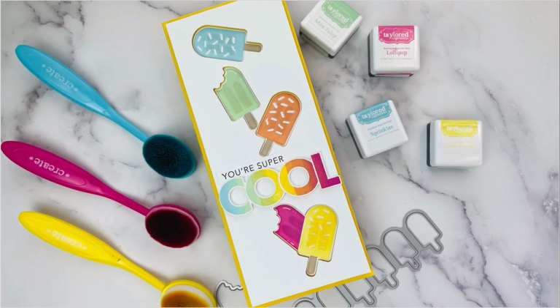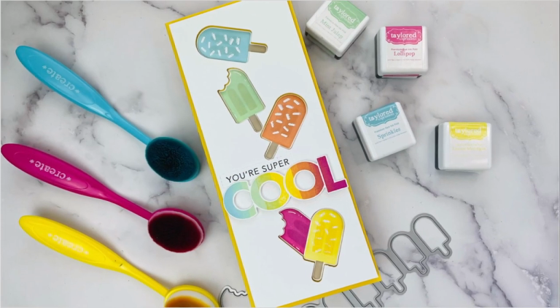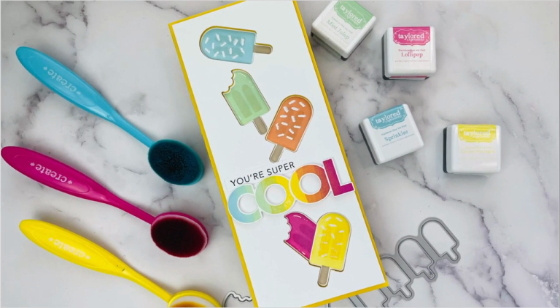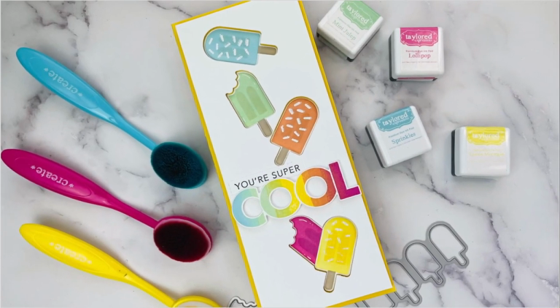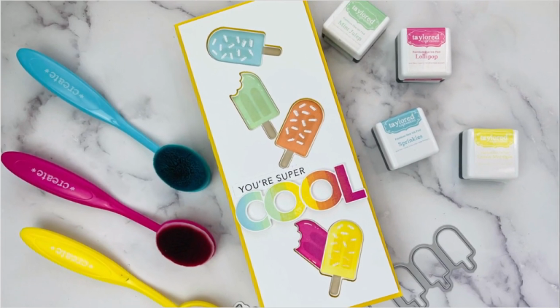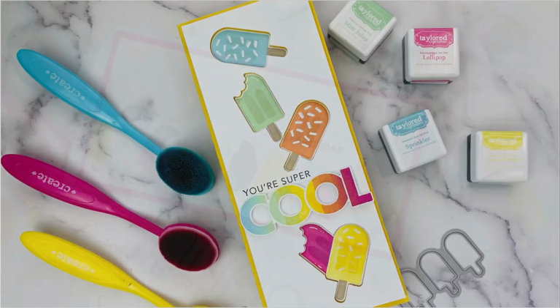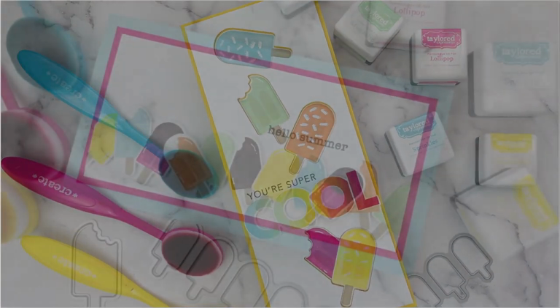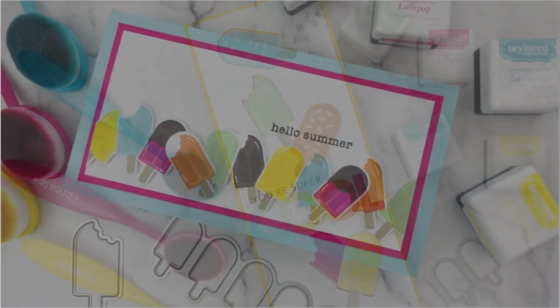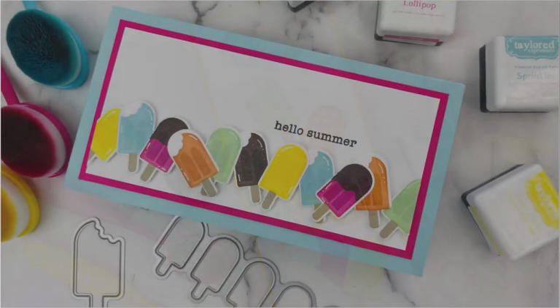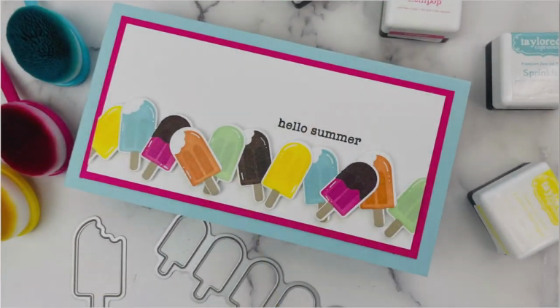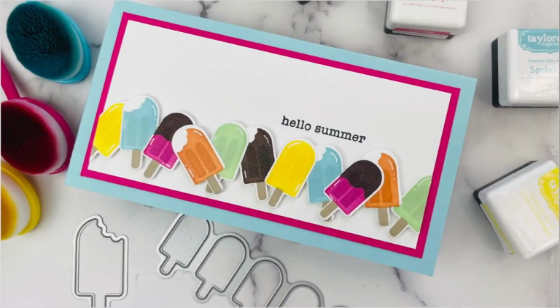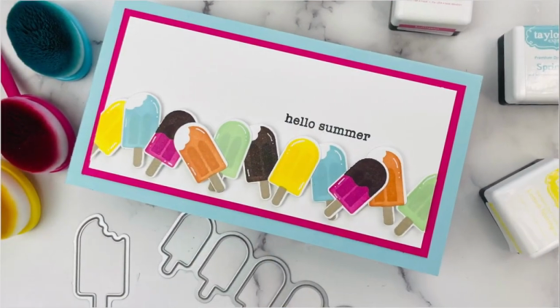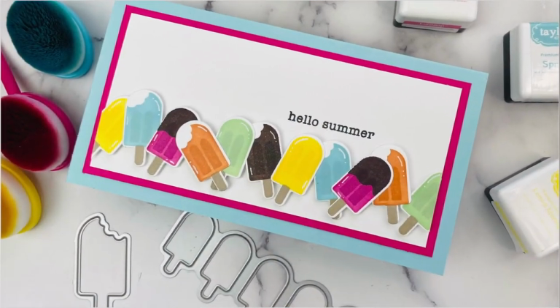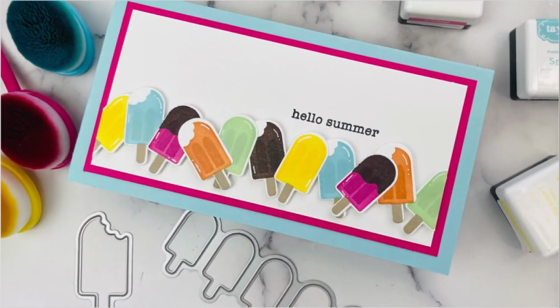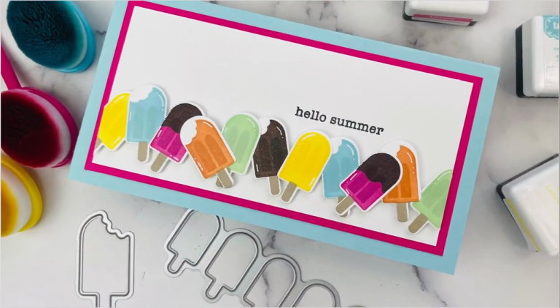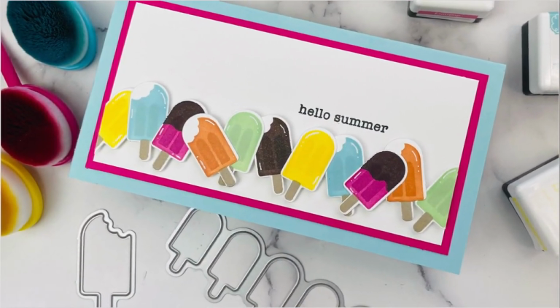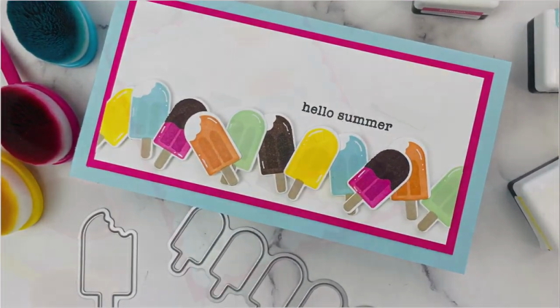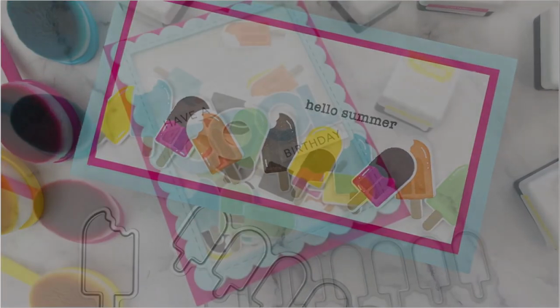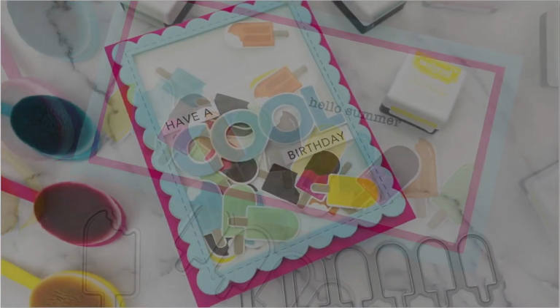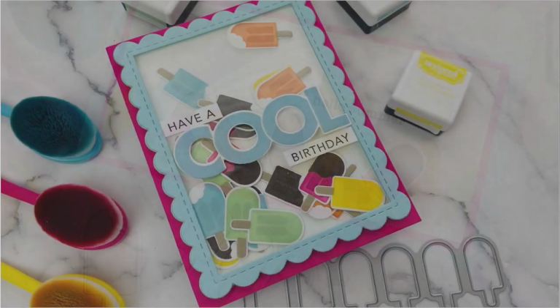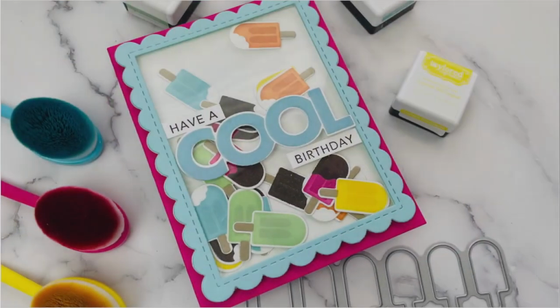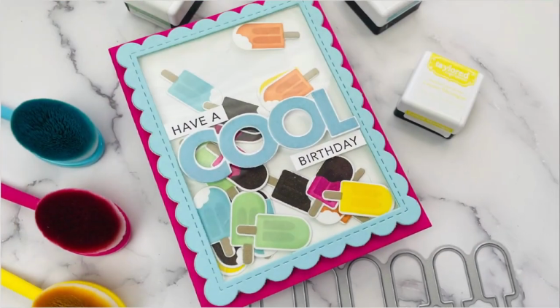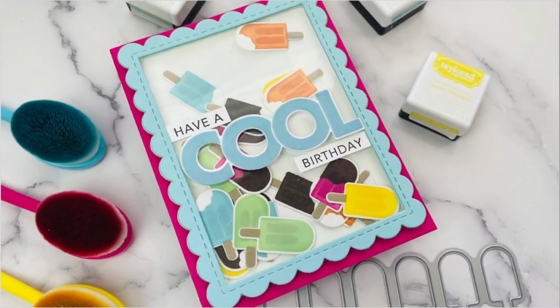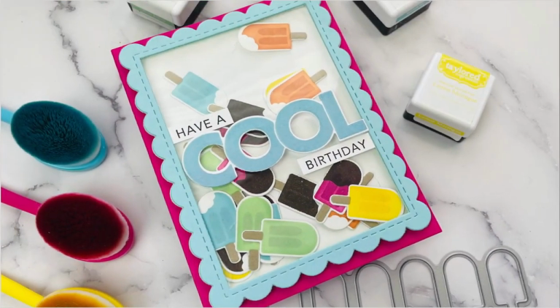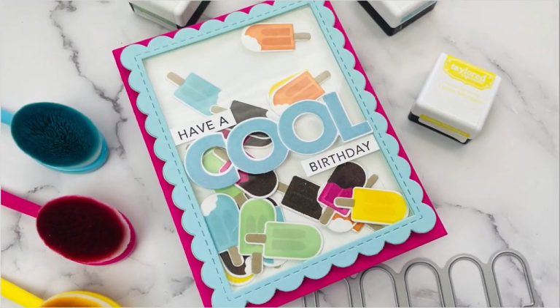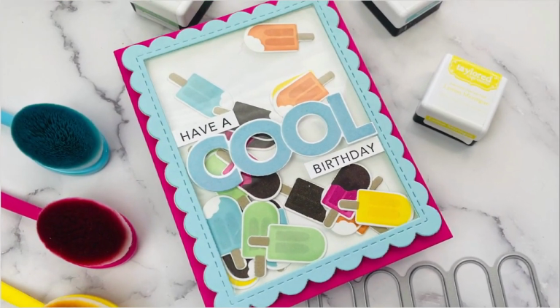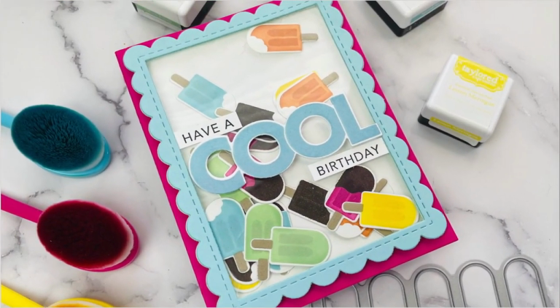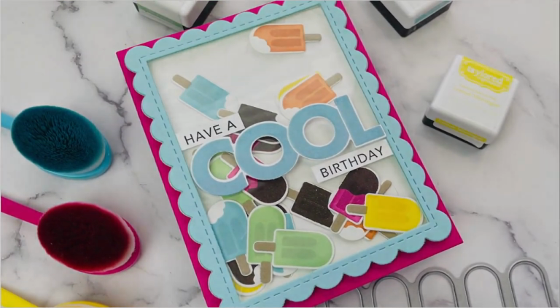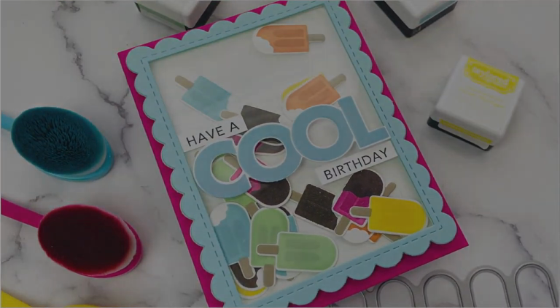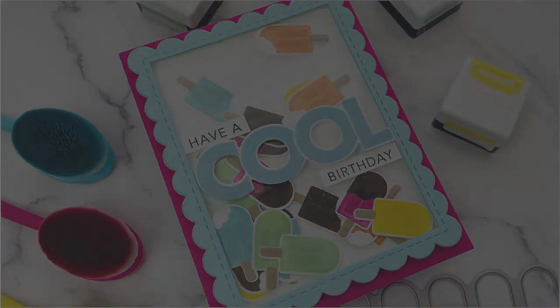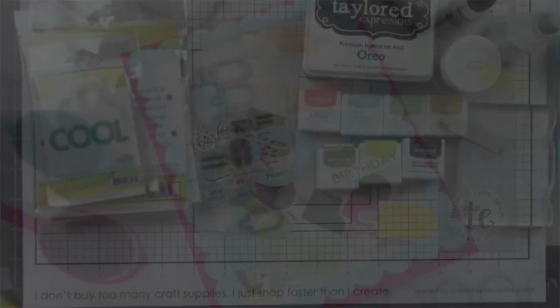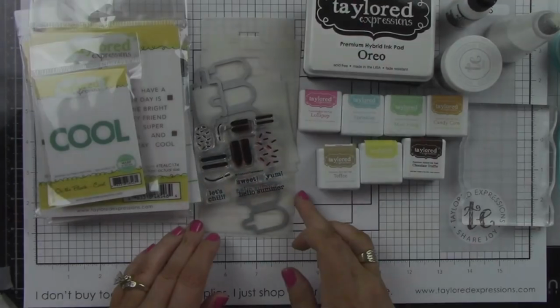Hi everyone, it's Joy here for Tailored Expressions and I am super excited to share my projects with you using the Anything Popsicle Stencil and Stamp Combo along with the On the Block Cool Stamp and Die.